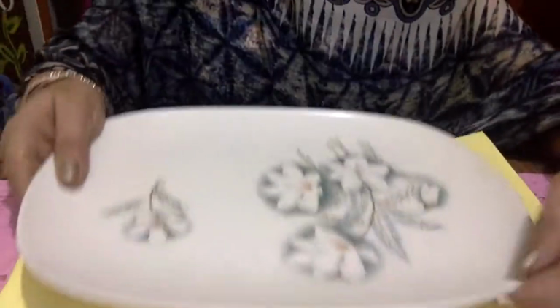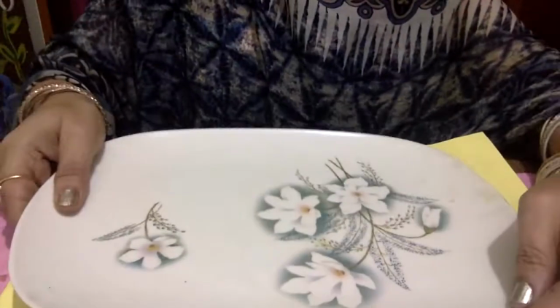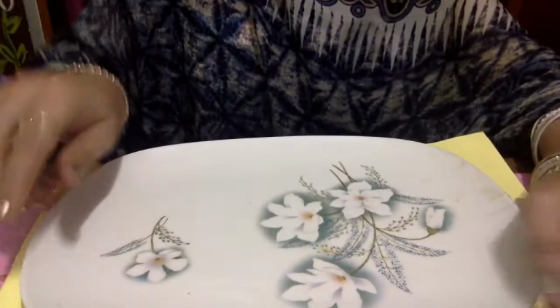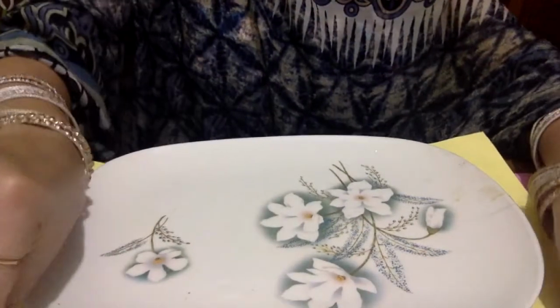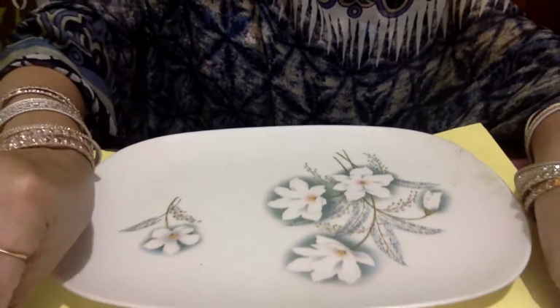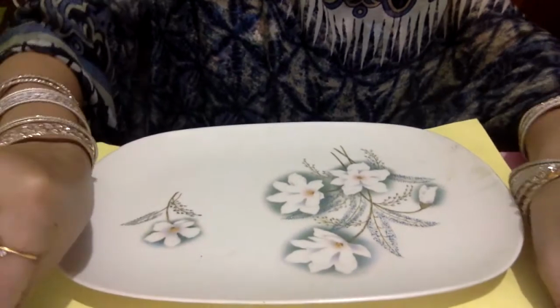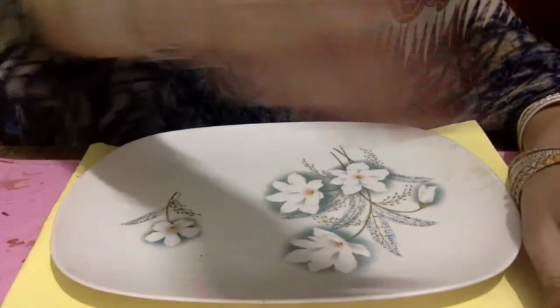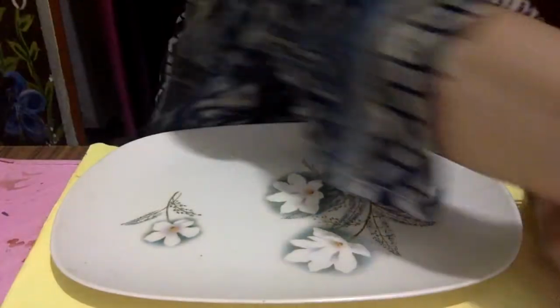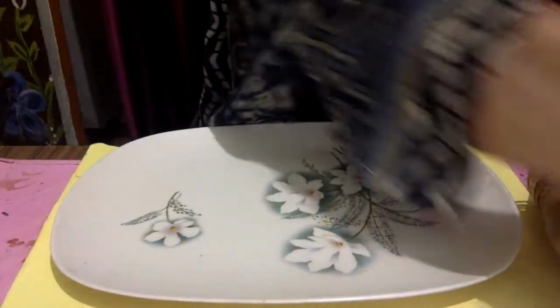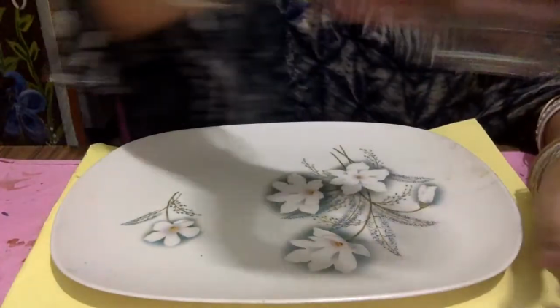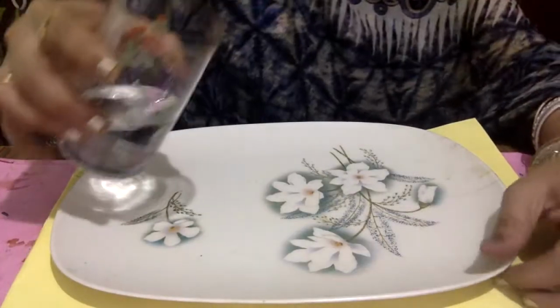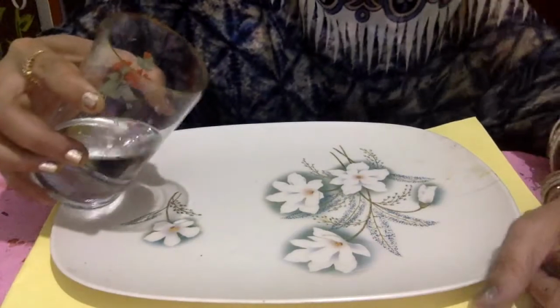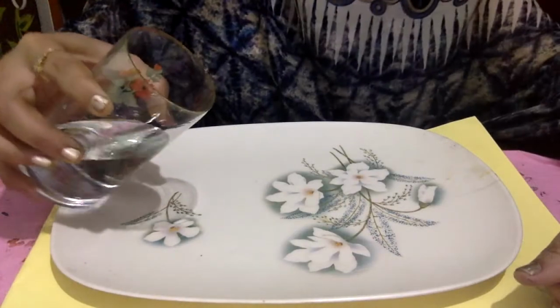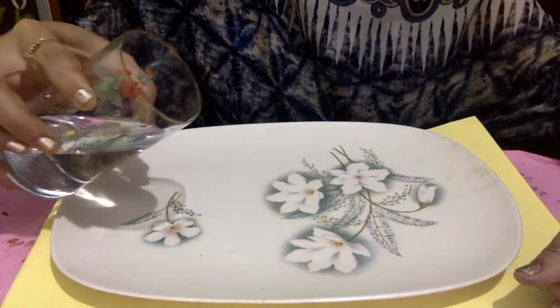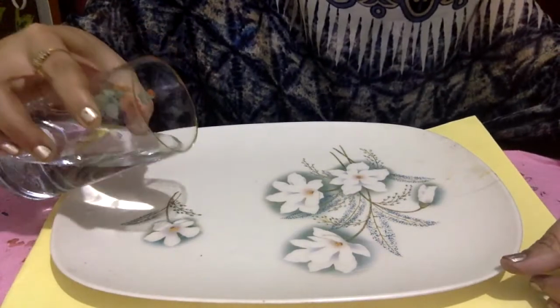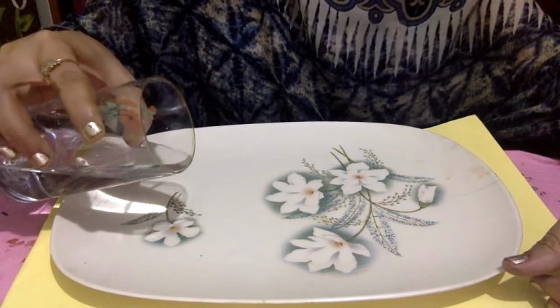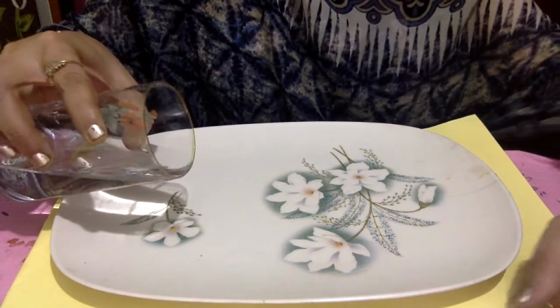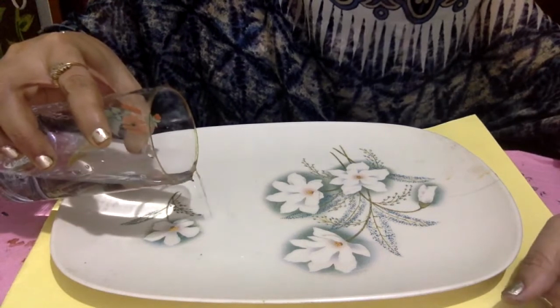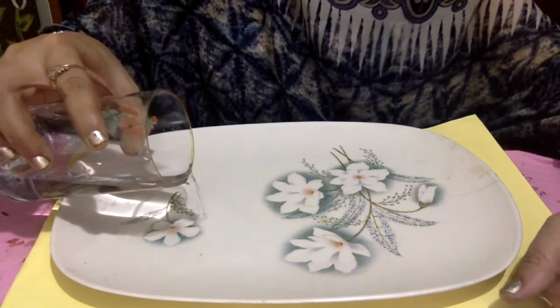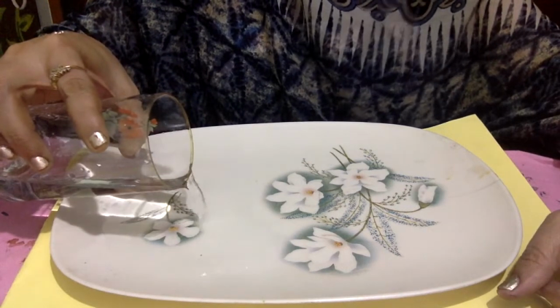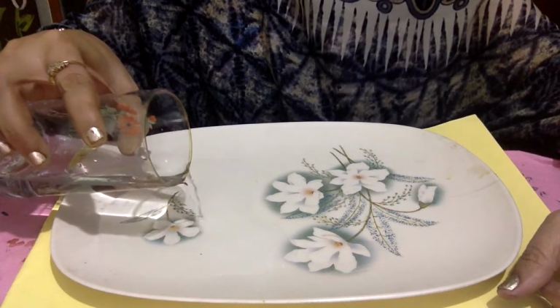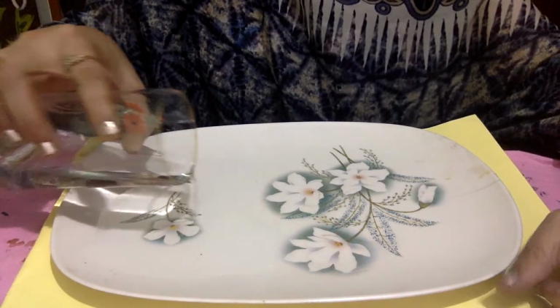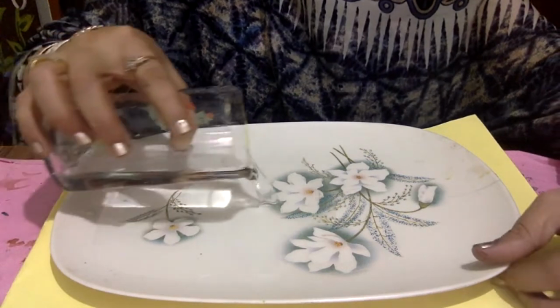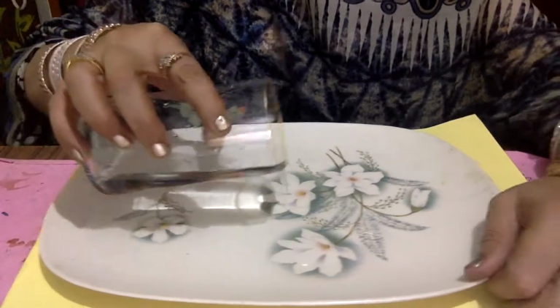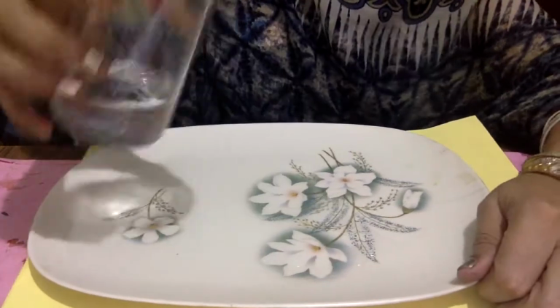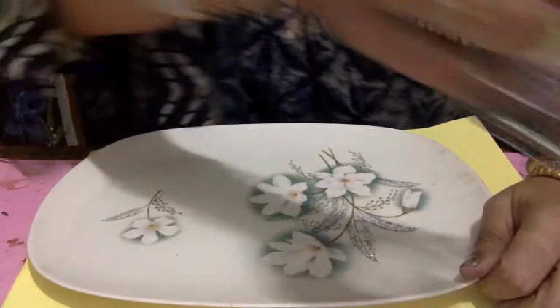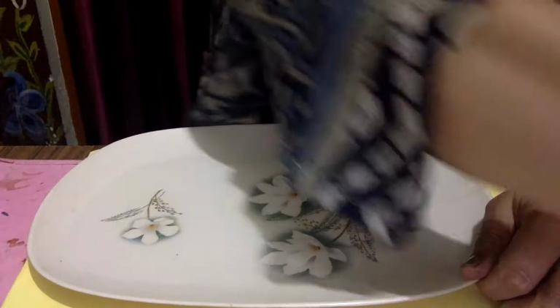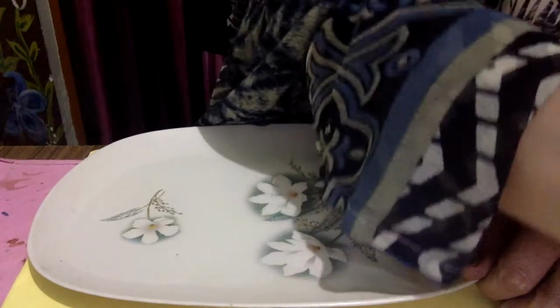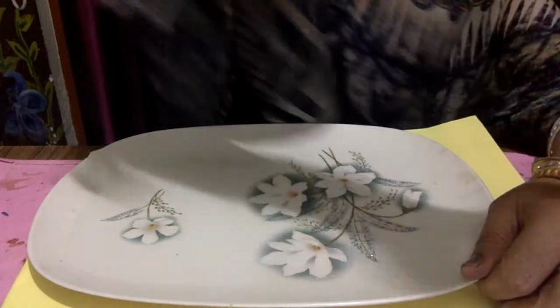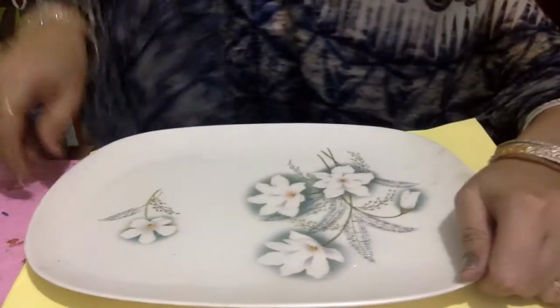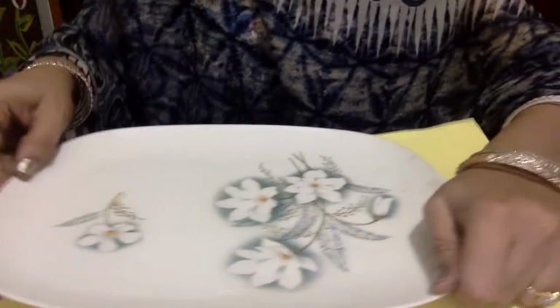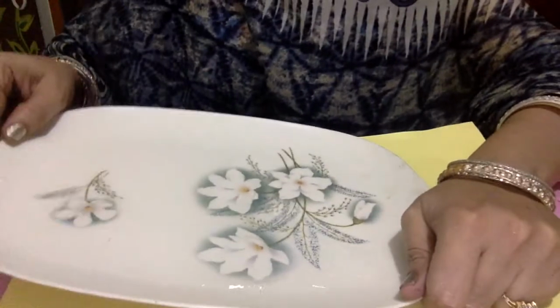First of all, take a tray or any flat surface object. Pour some water in it — not too much, just a little bit of water.